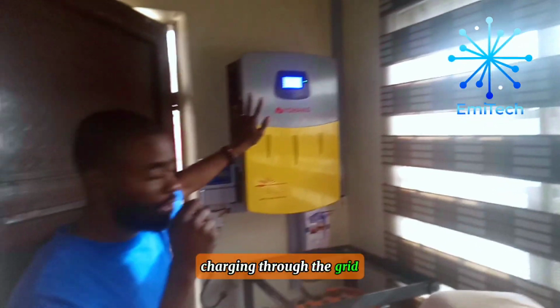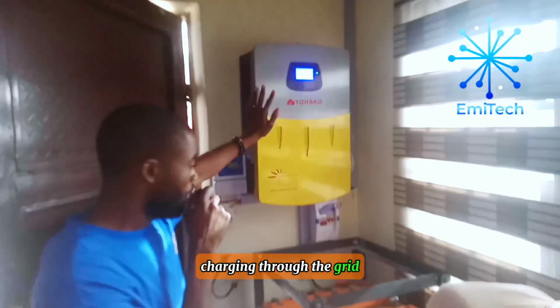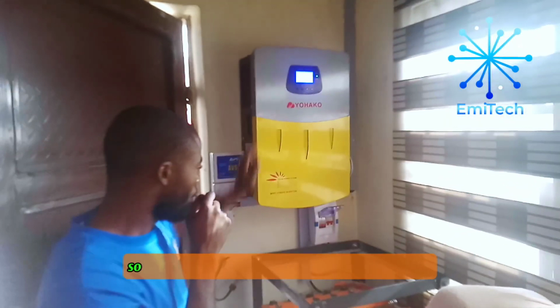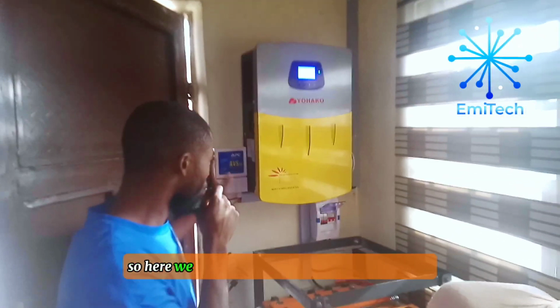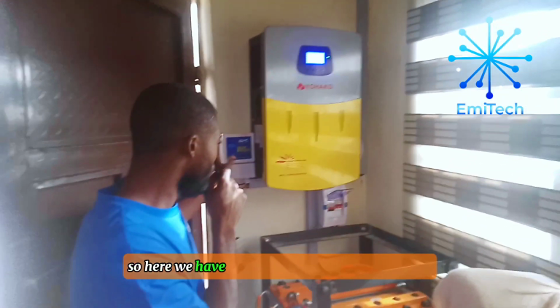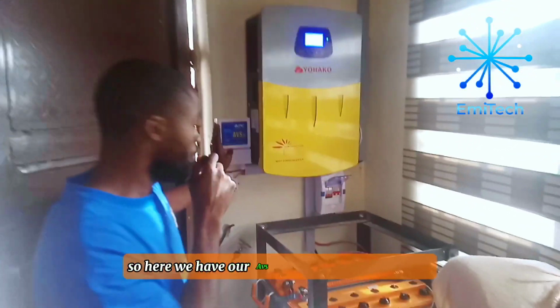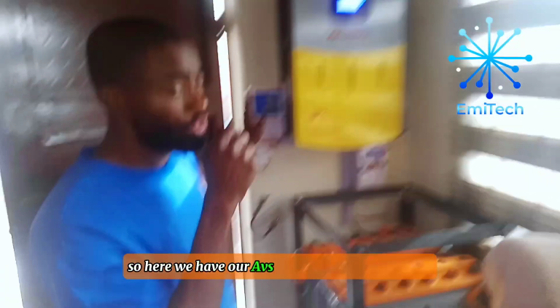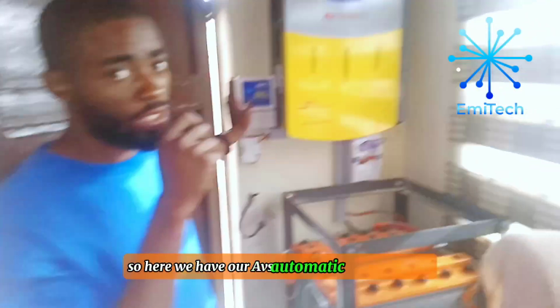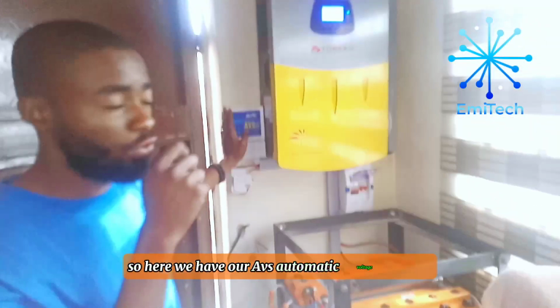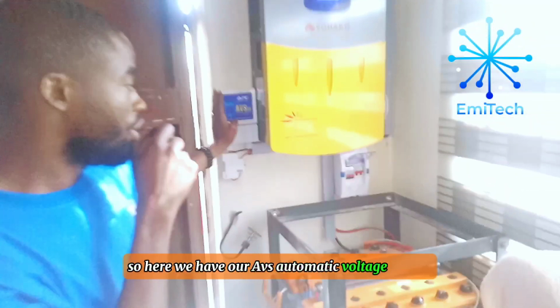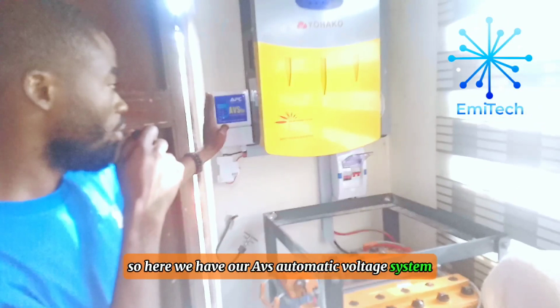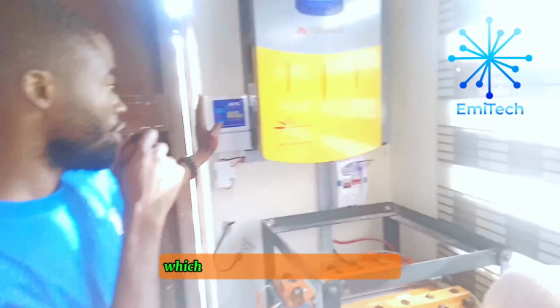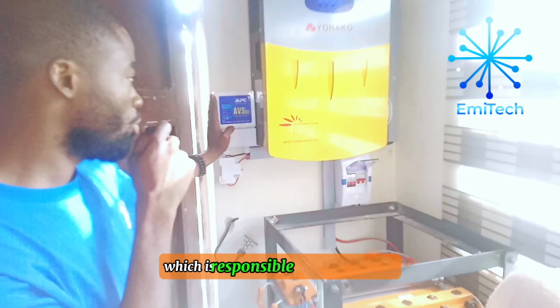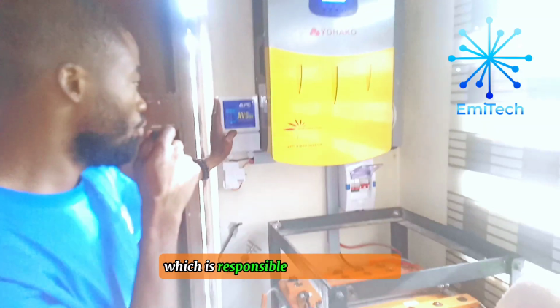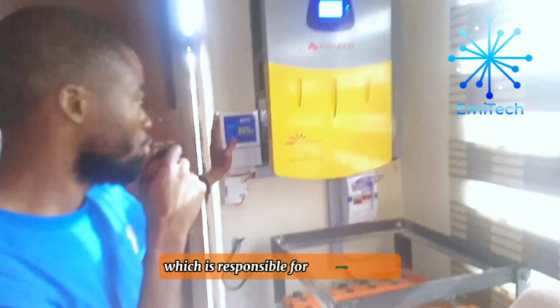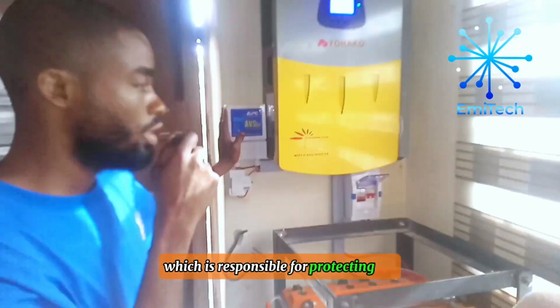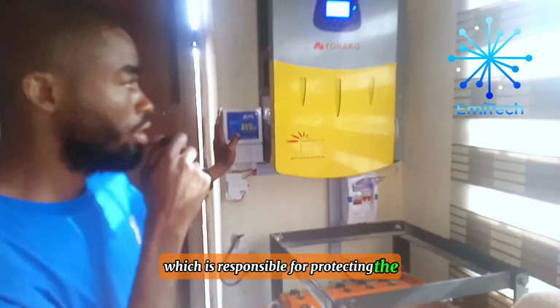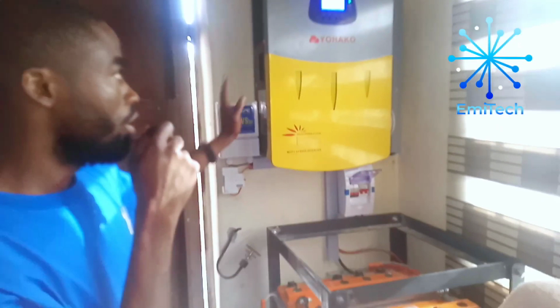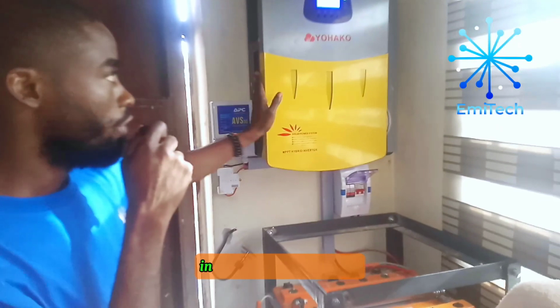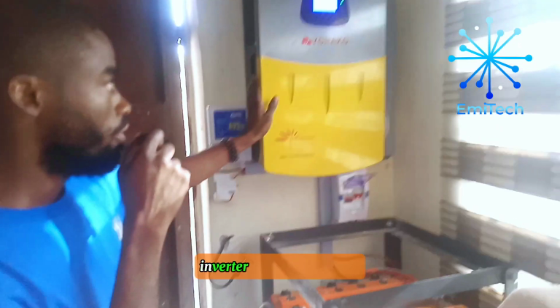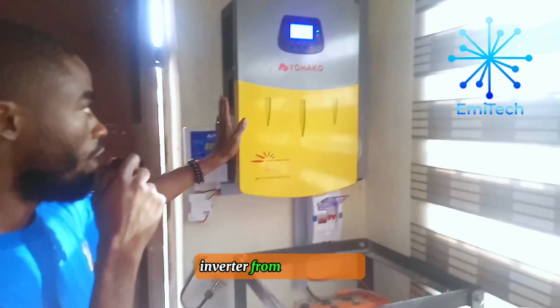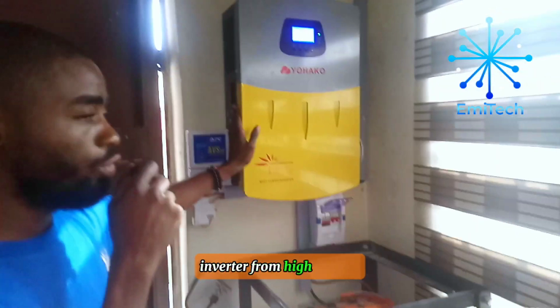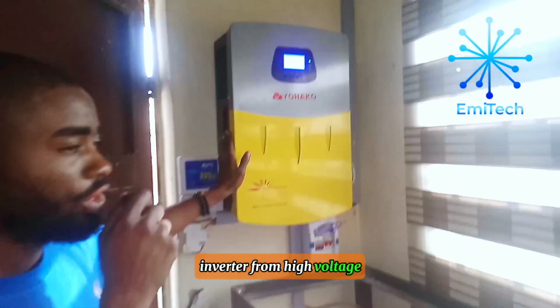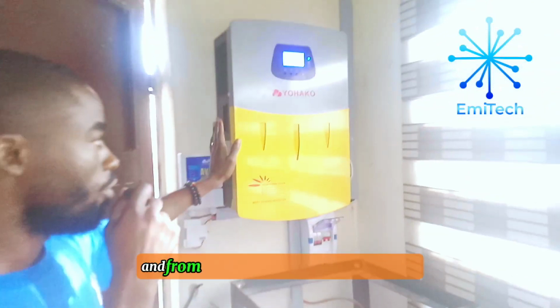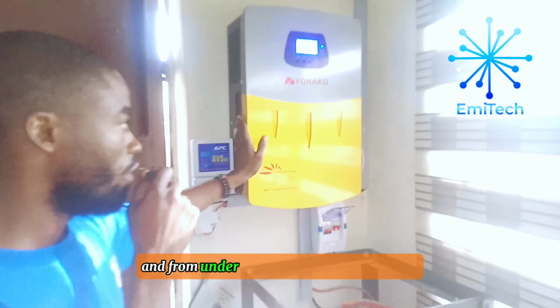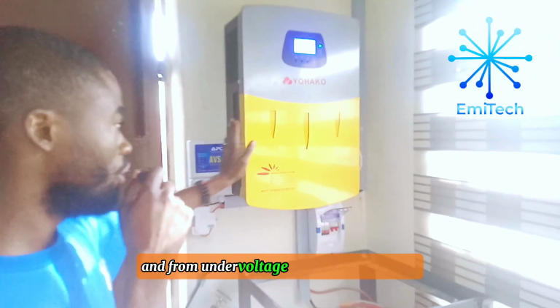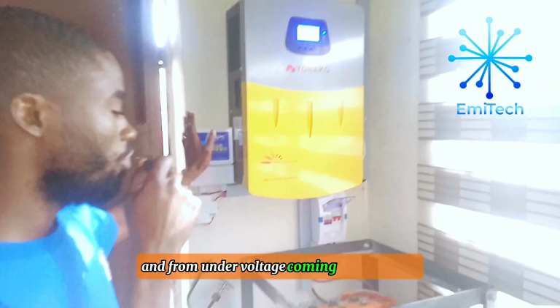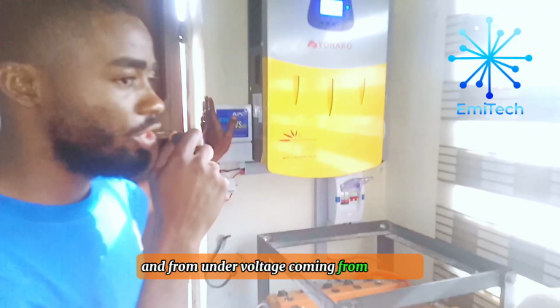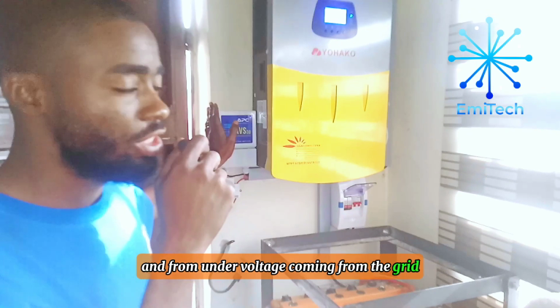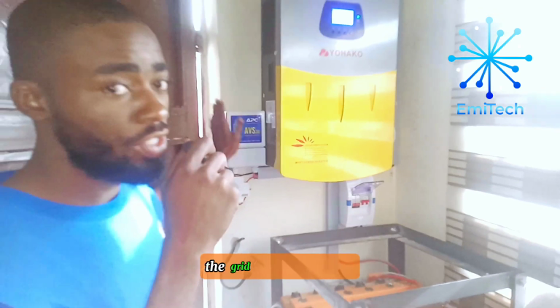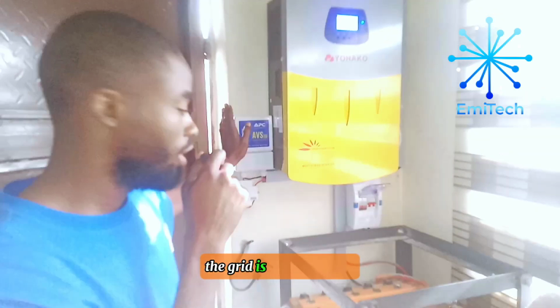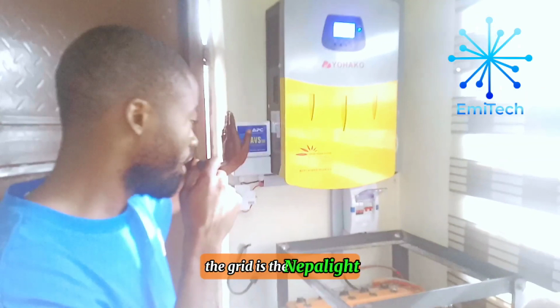Here we have our EVS automatic voltage system, which is responsible for protecting the inverter from high voltage and from under voltage coming from the grid. The grid is the NEPA light.